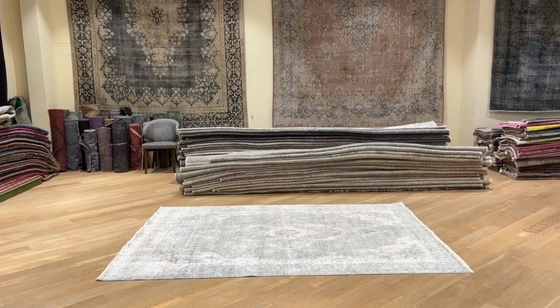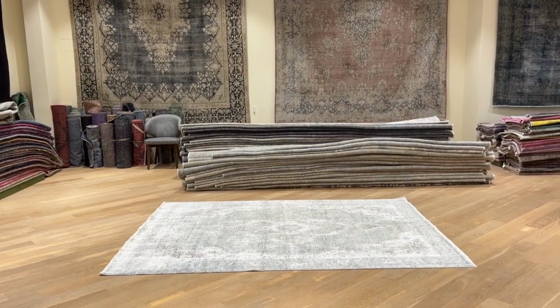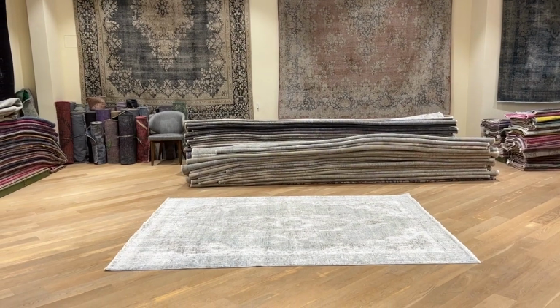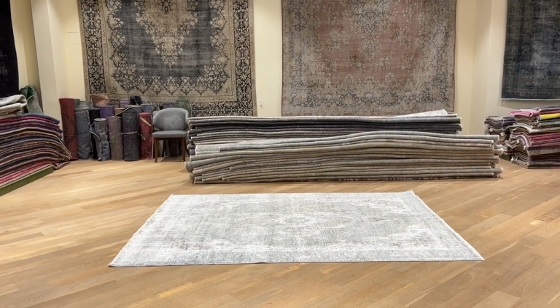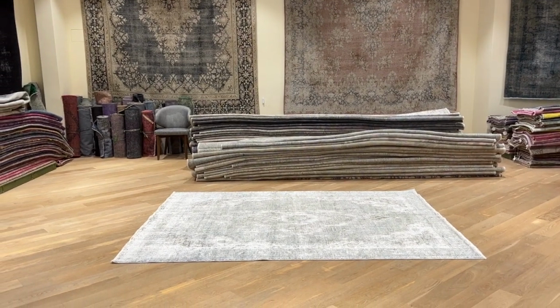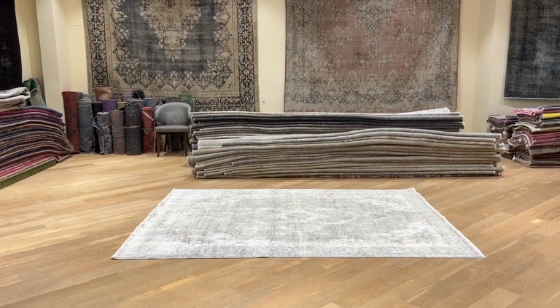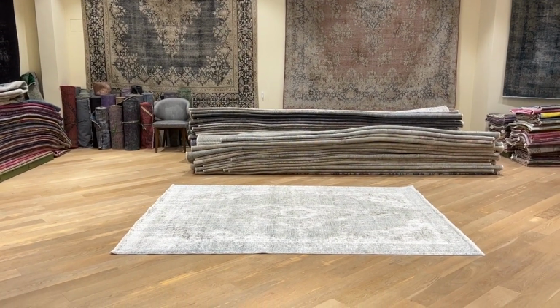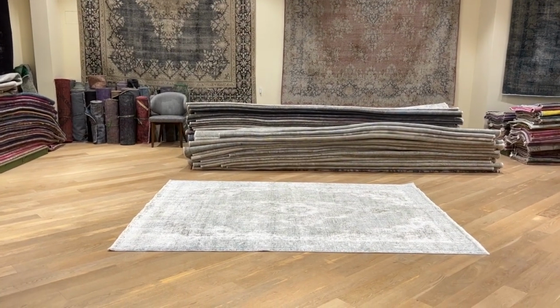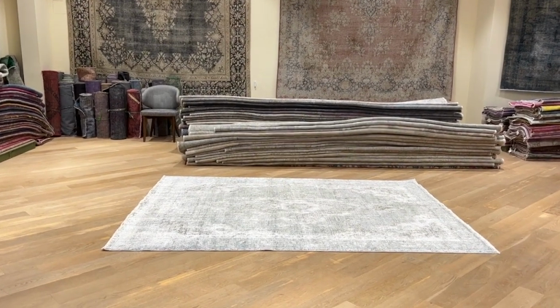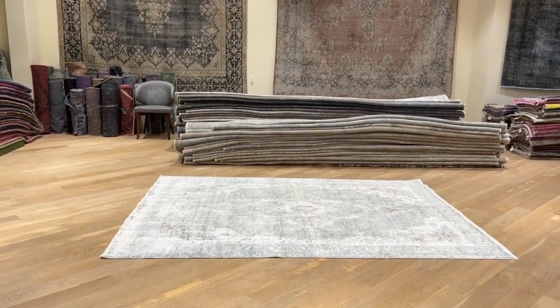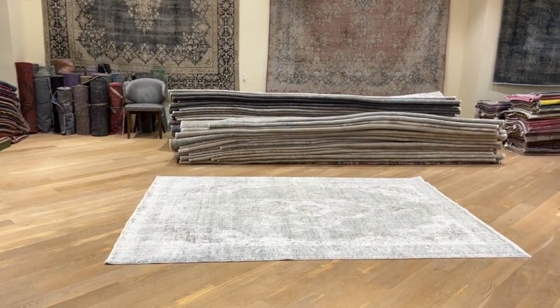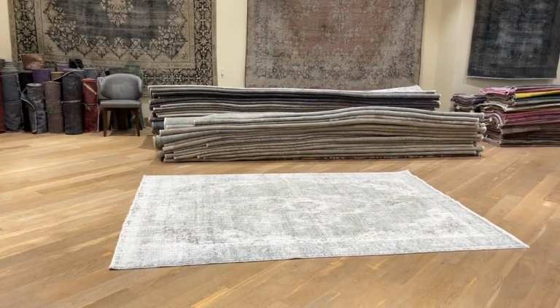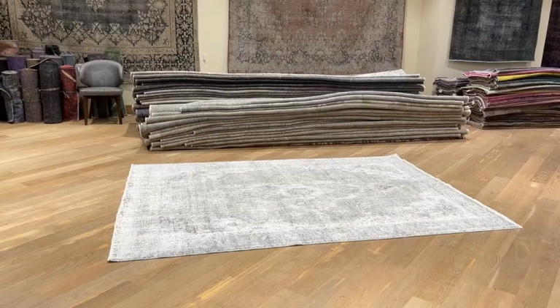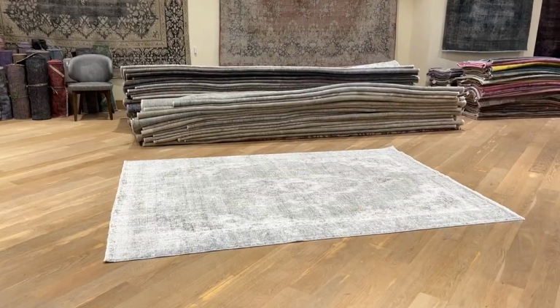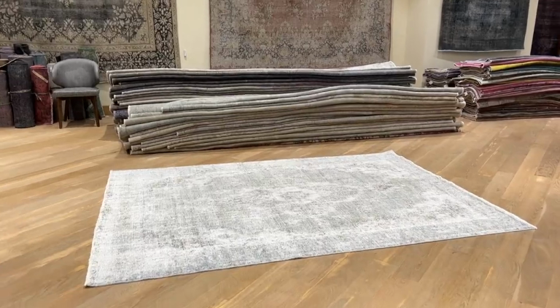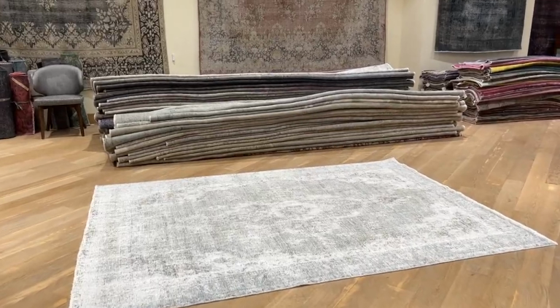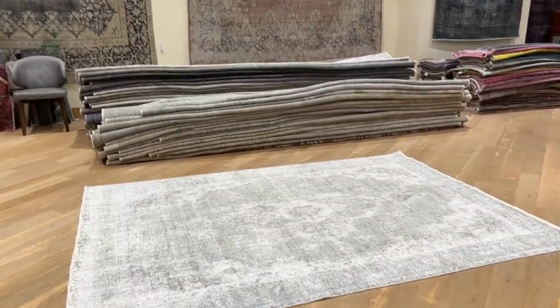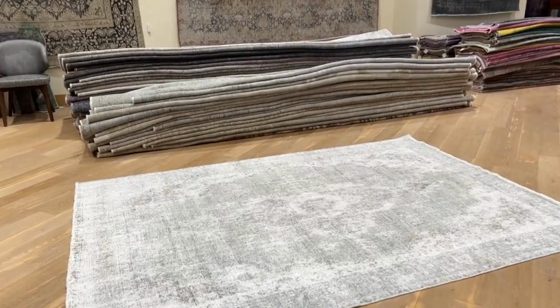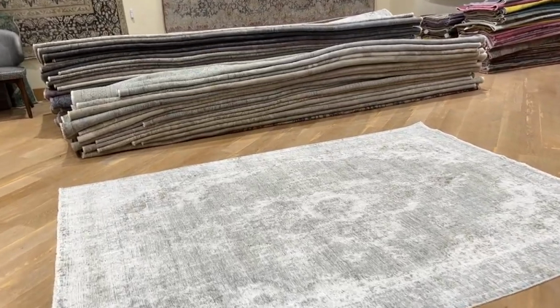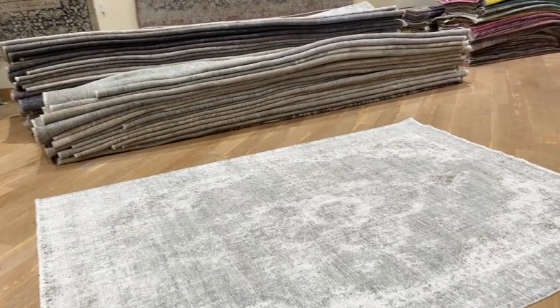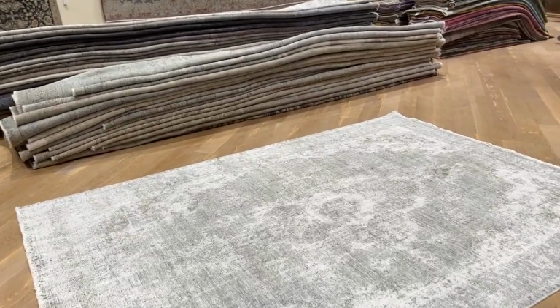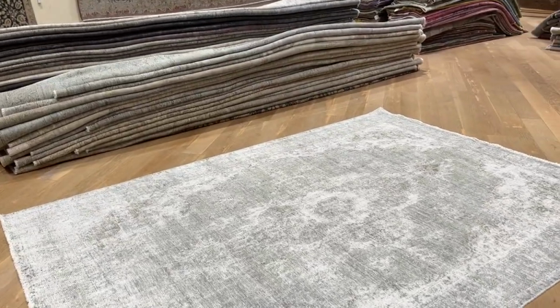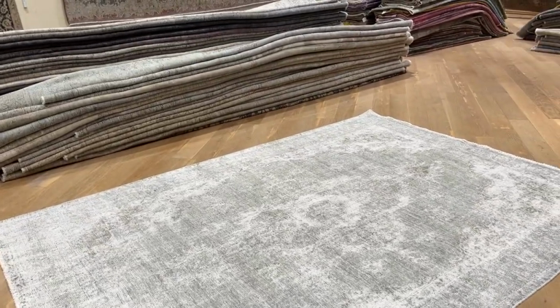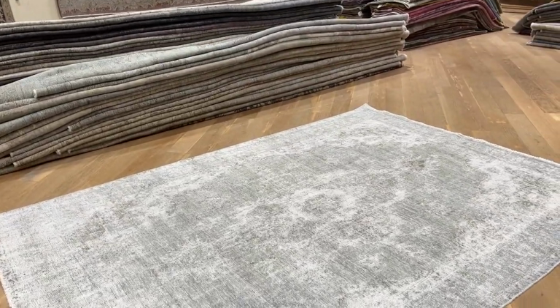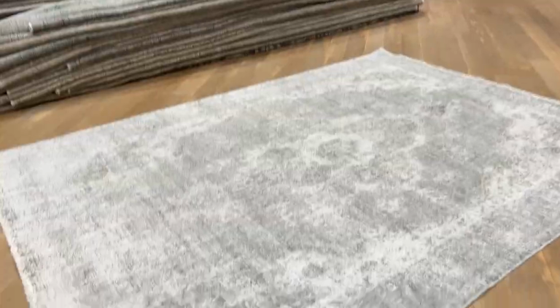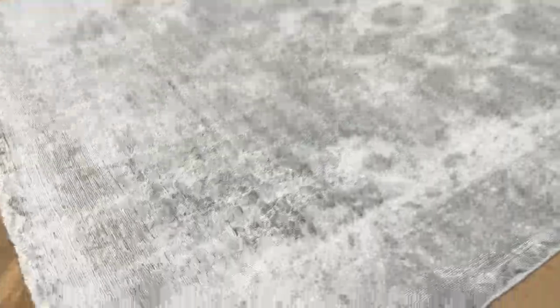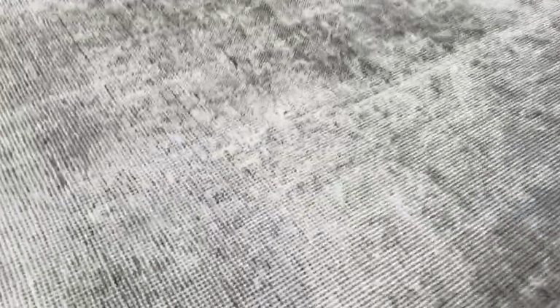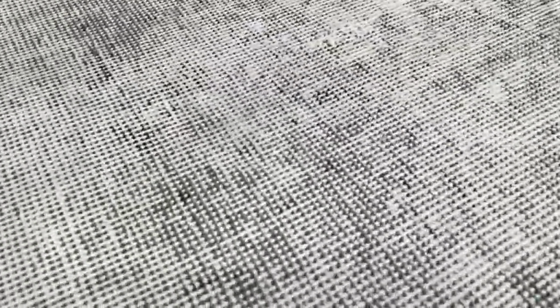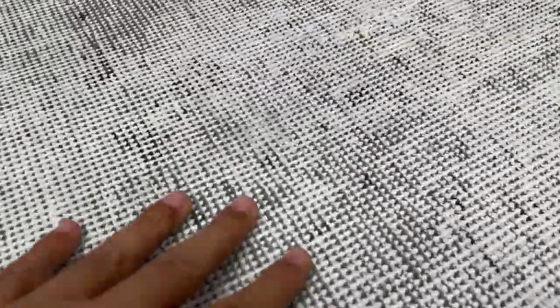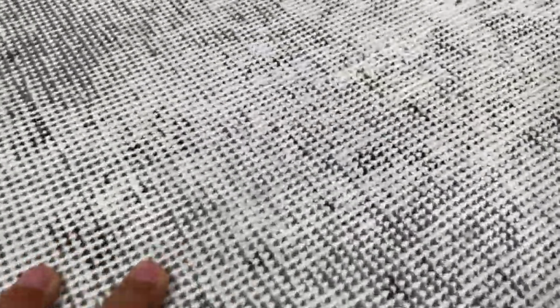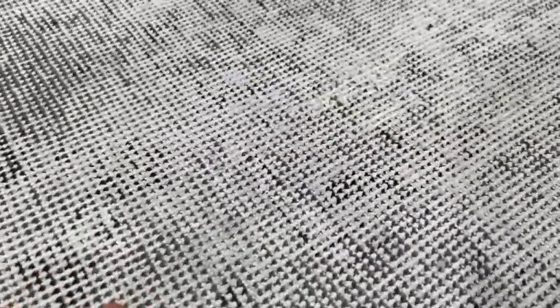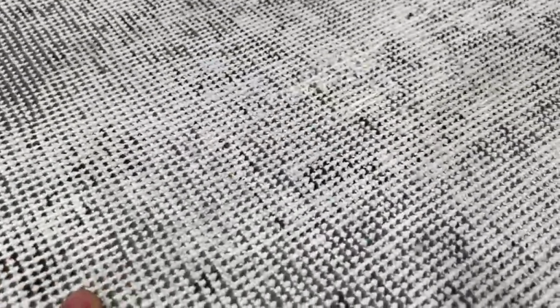This is Vintage Carpet 23986. It's a Persian handmade carpet. This is an extremely light gray carpet, and it's also very much shaven in style, meaning almost no wool on the carpet.